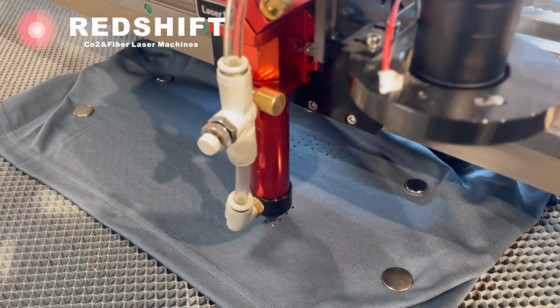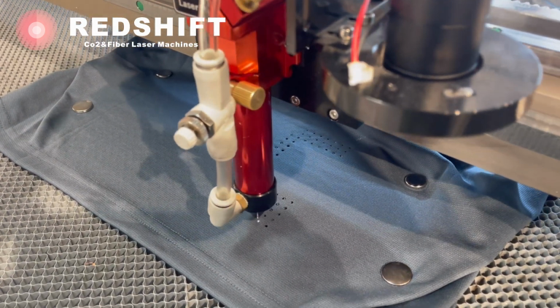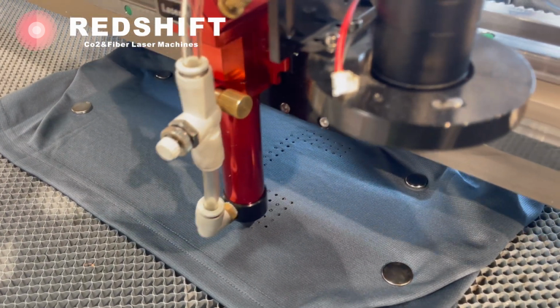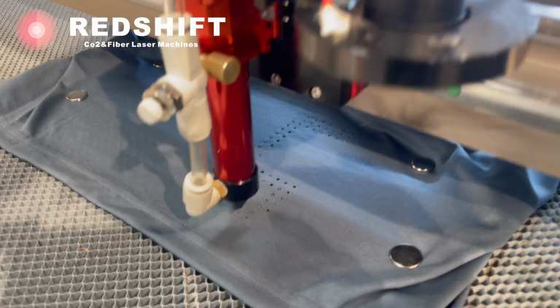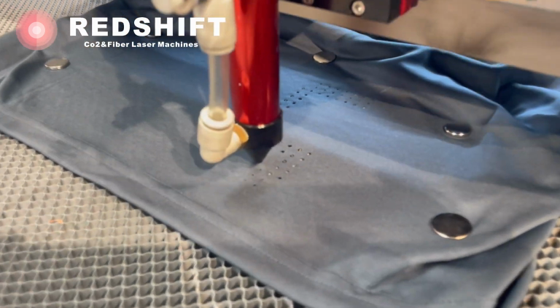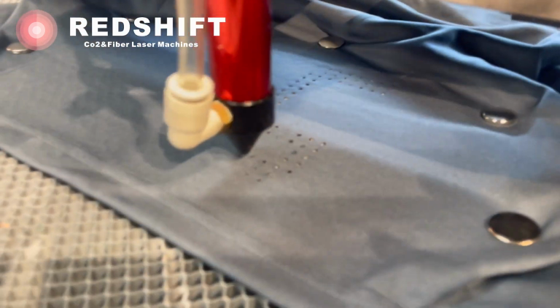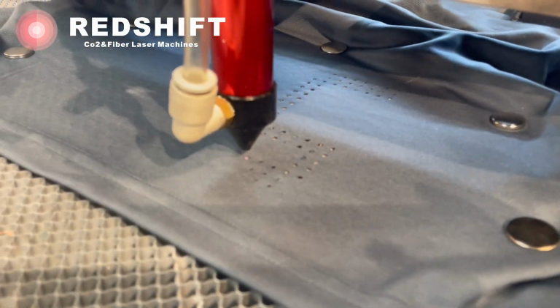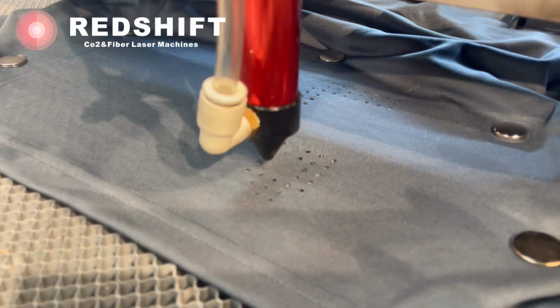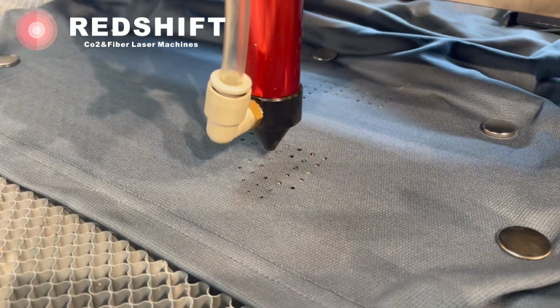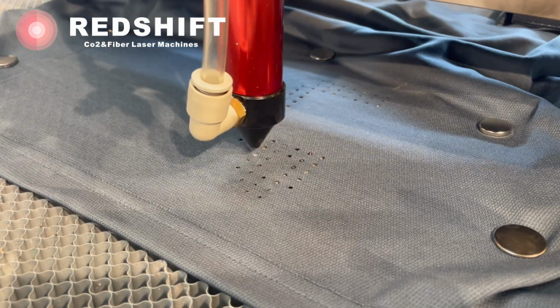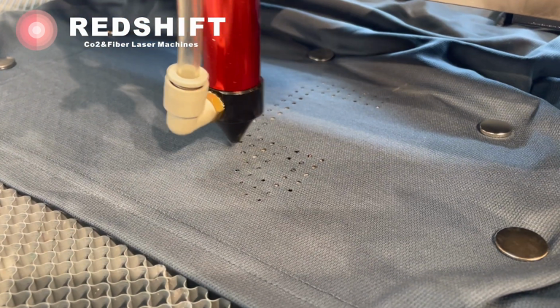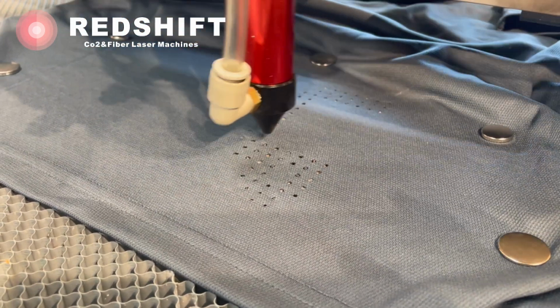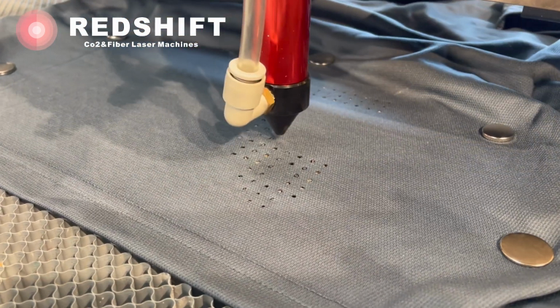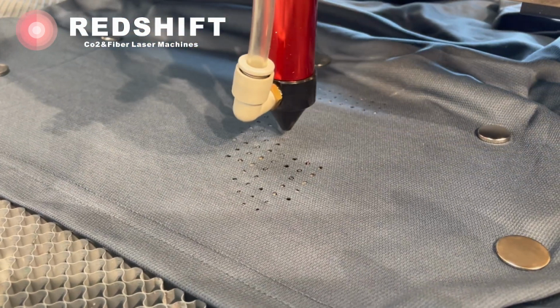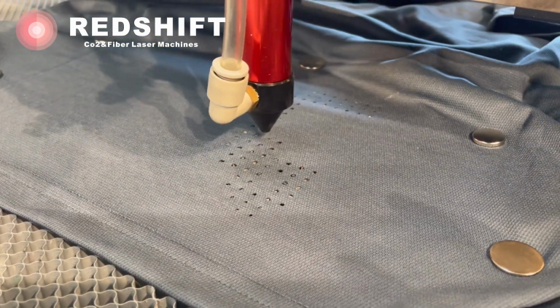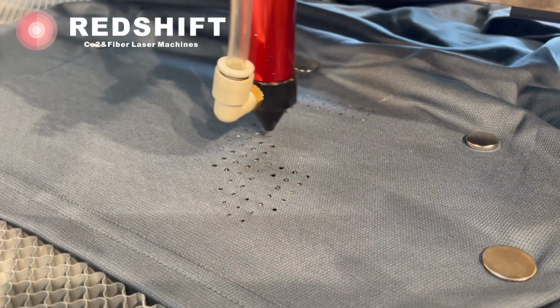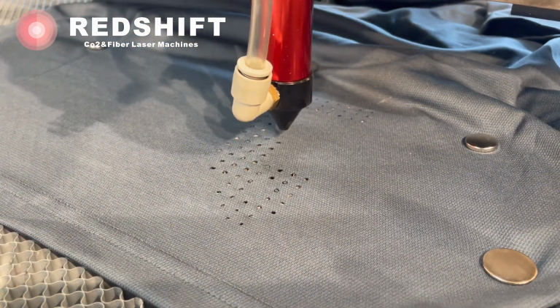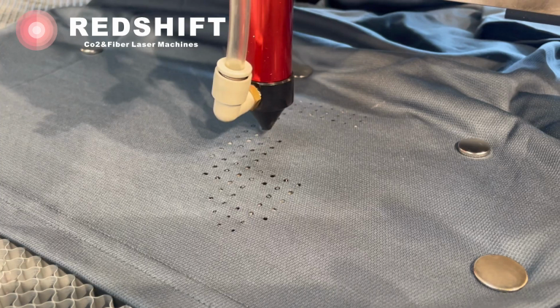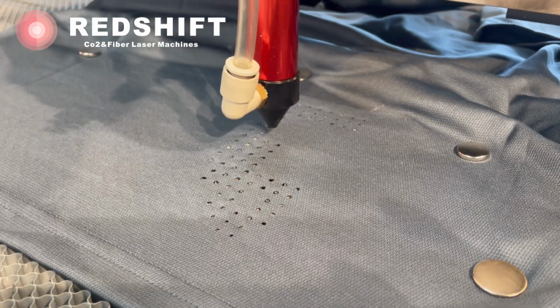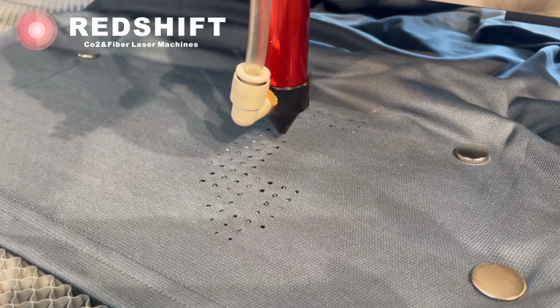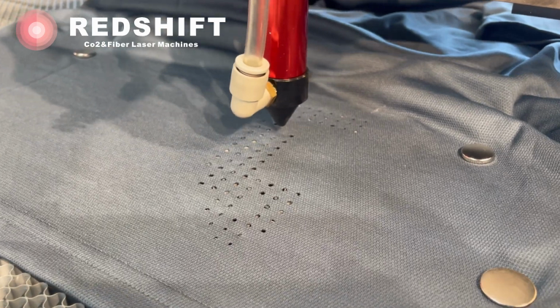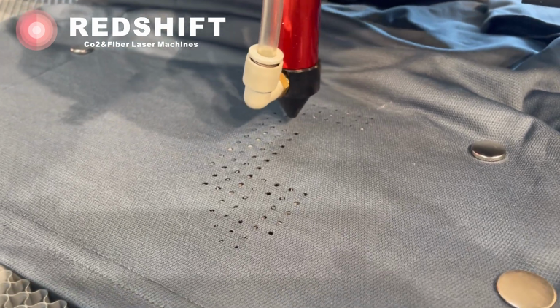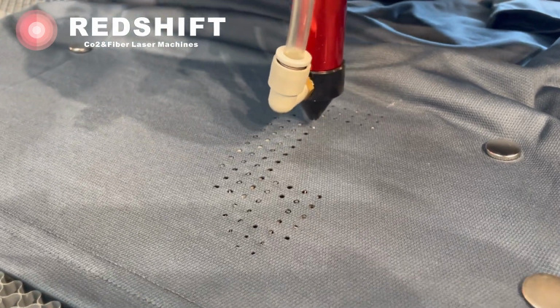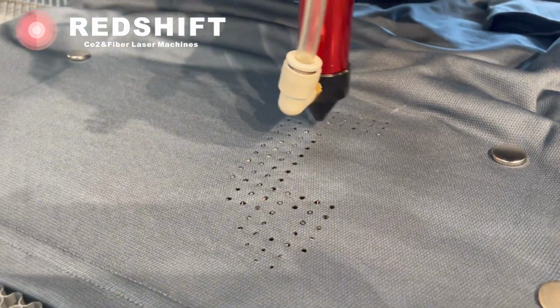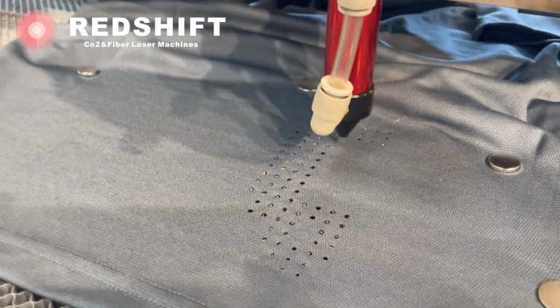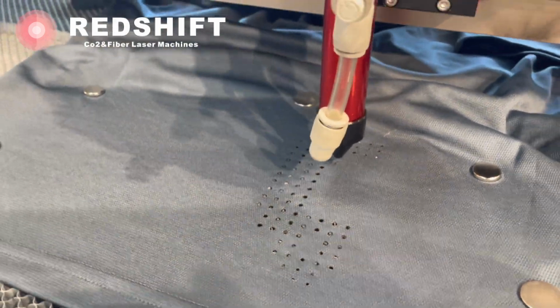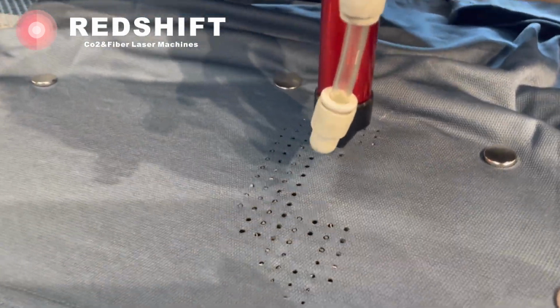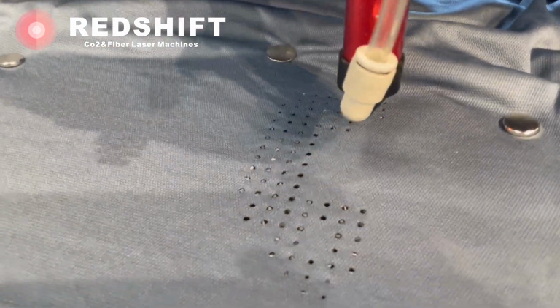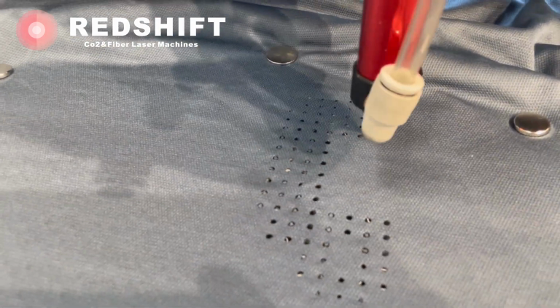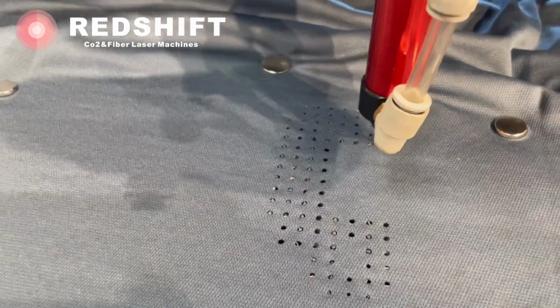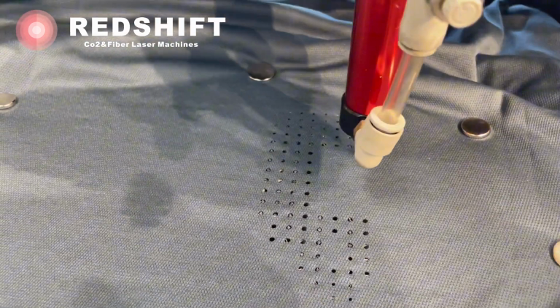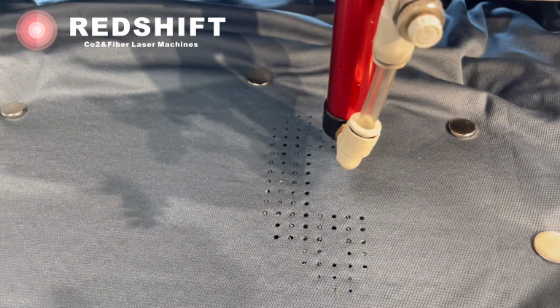Before proceeding with the full design, it's a good idea to perform a test cut on a scrap piece of fabric. This will help you fine-tune the laser settings and ensure the desired hole size and quality.